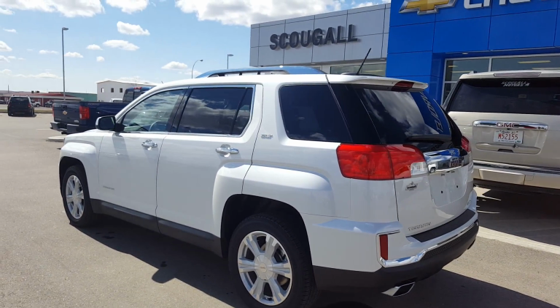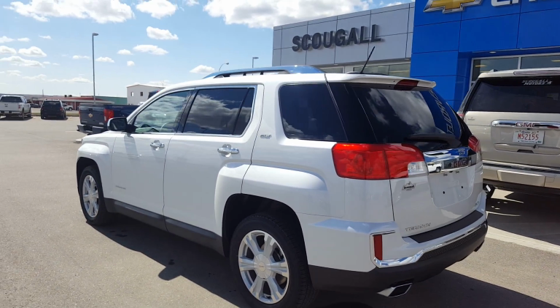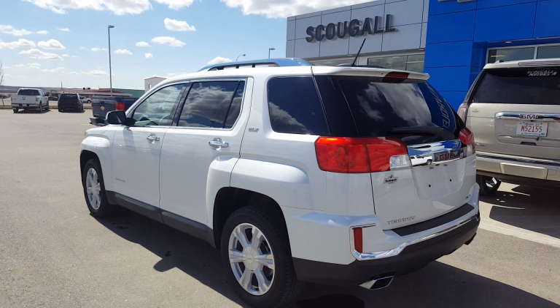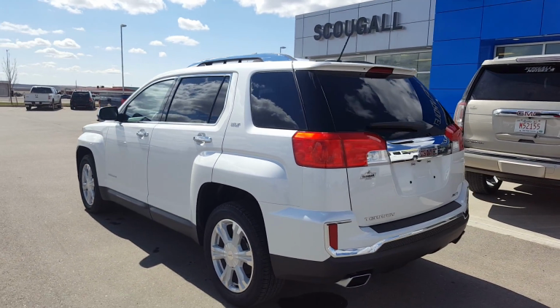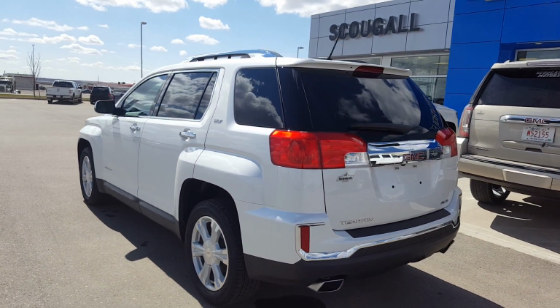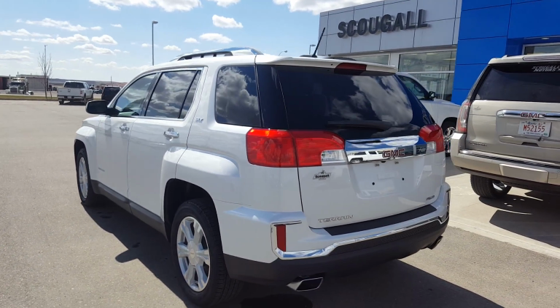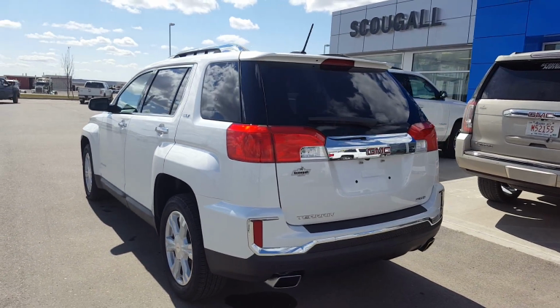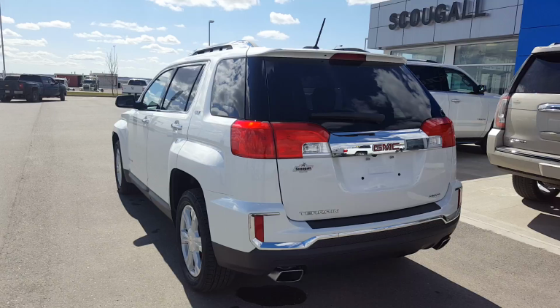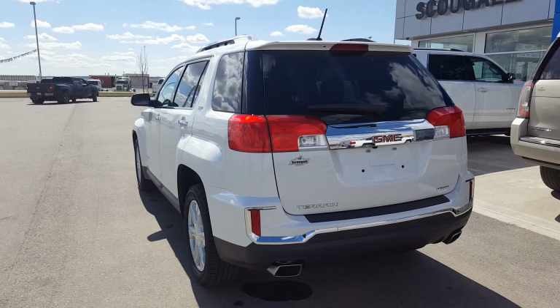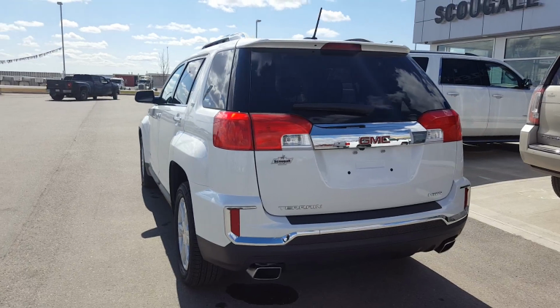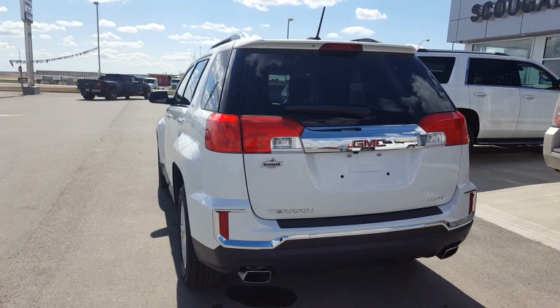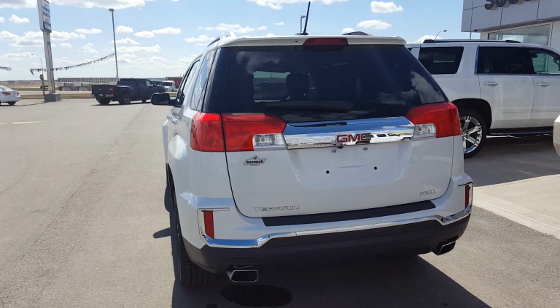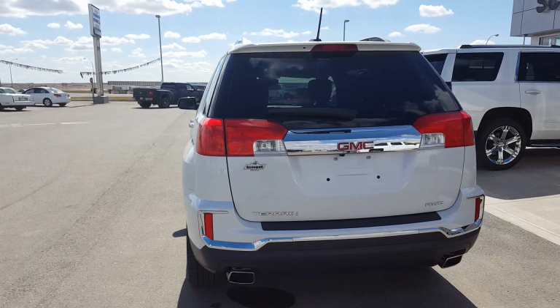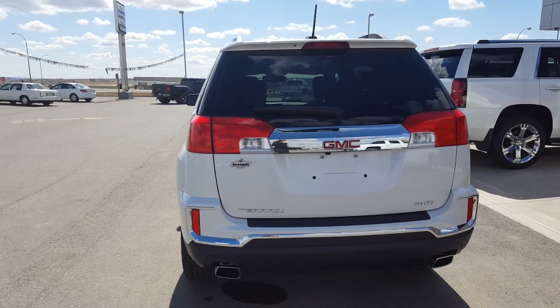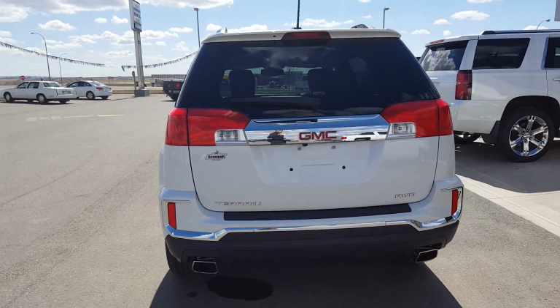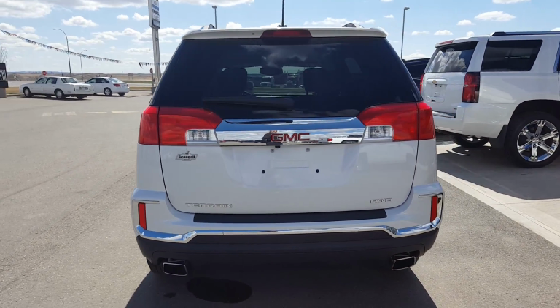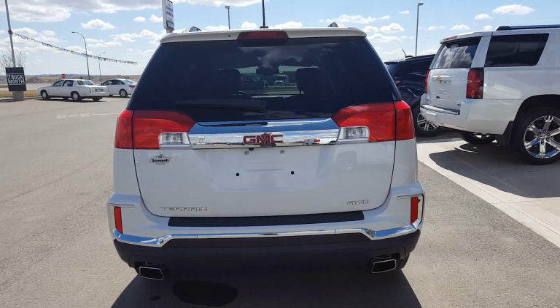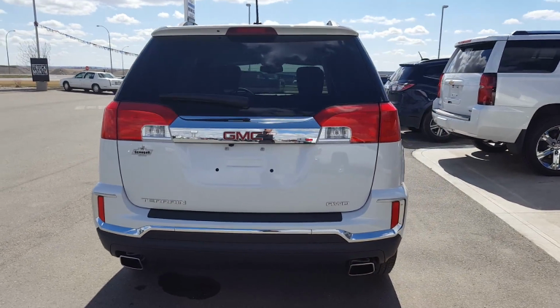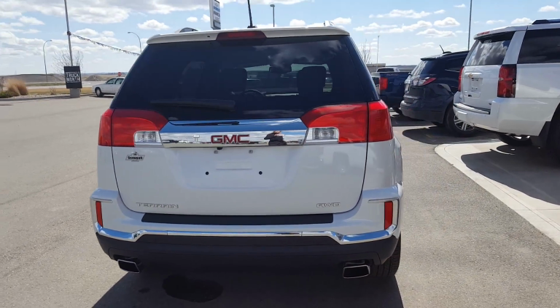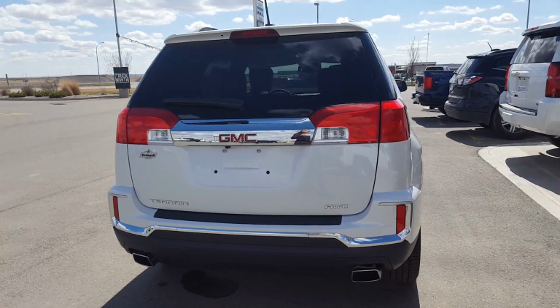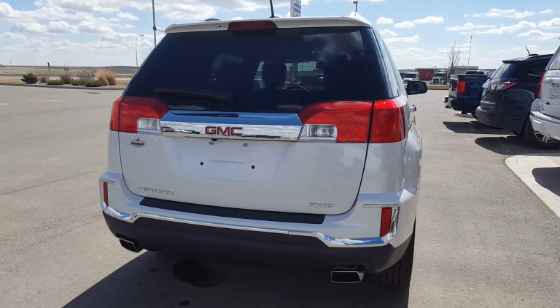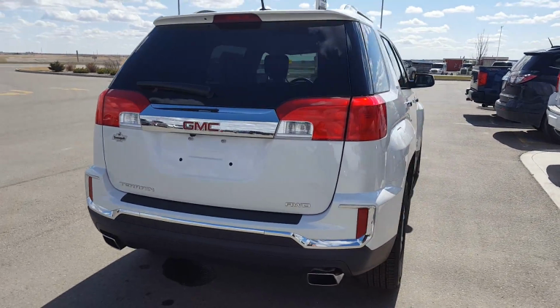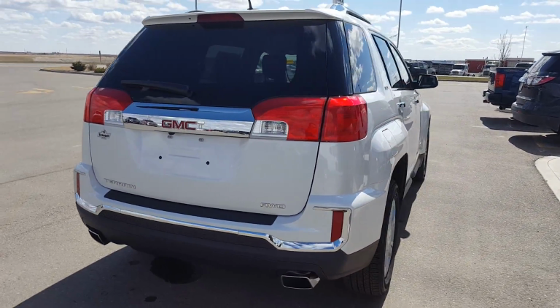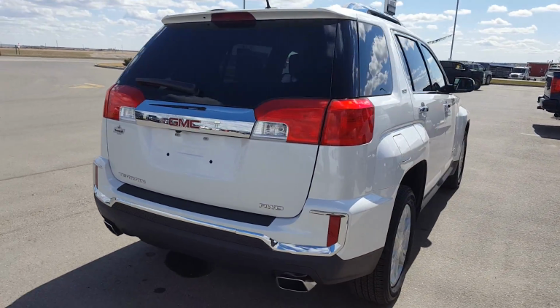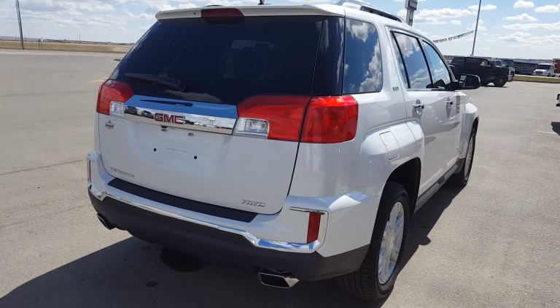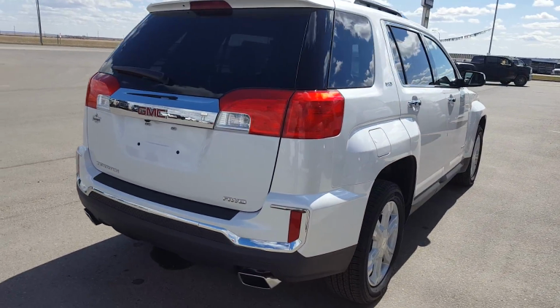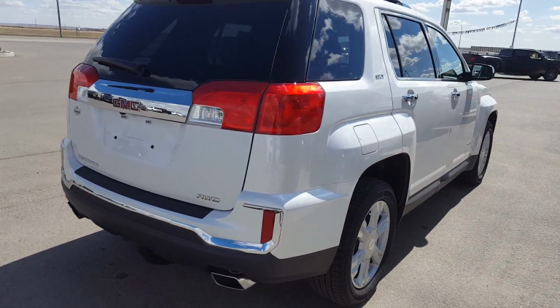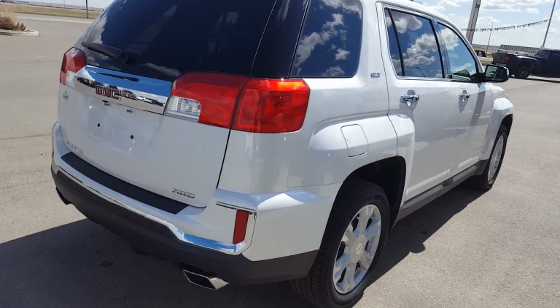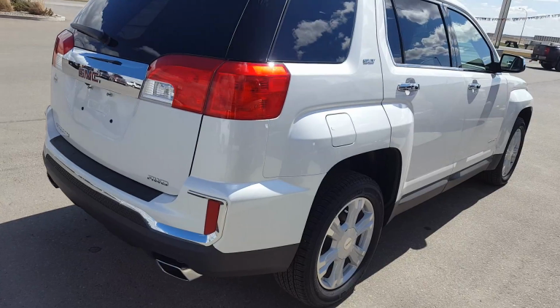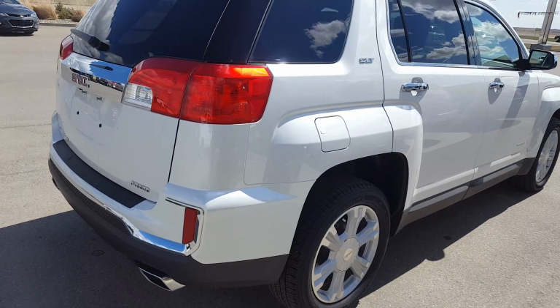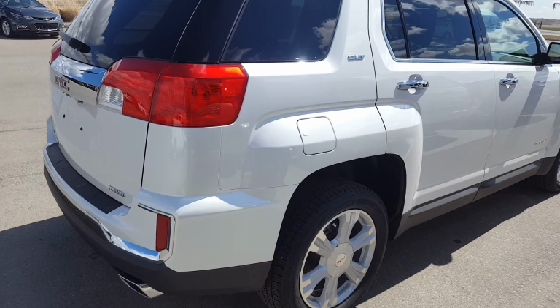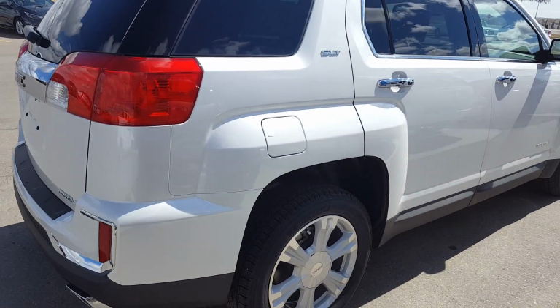This is a 5-passenger intermediate SUV, white in colour, dual exhaust, with chrome trim on the door handles and mirrors.